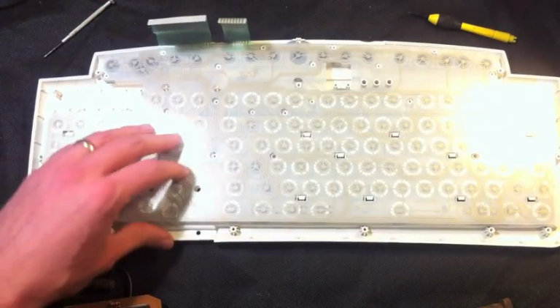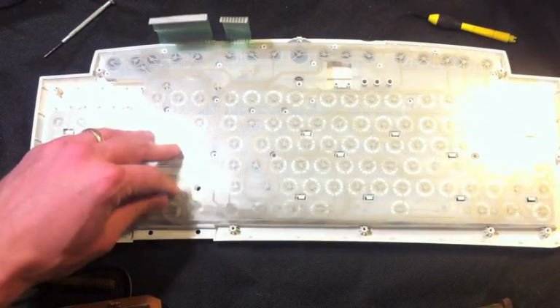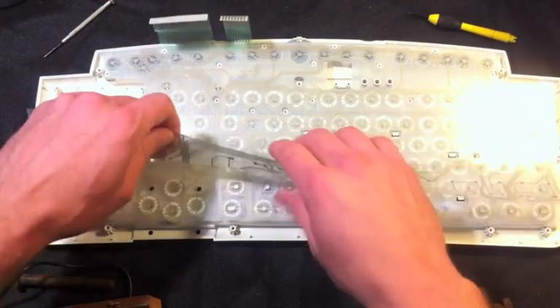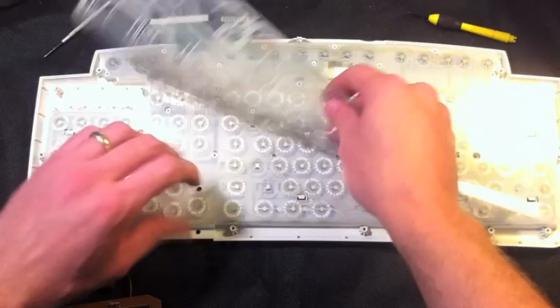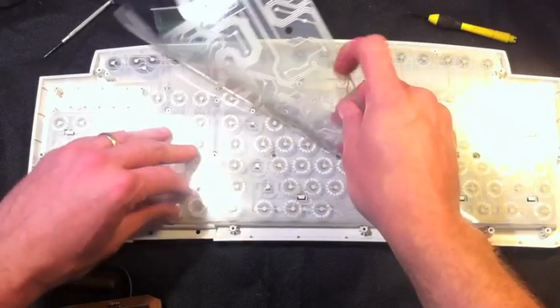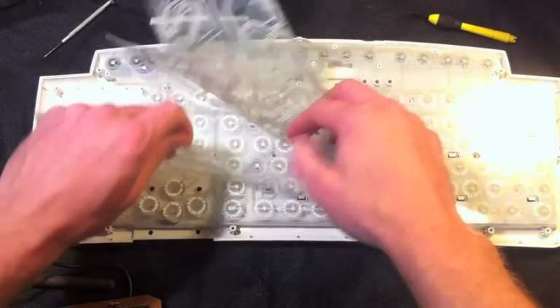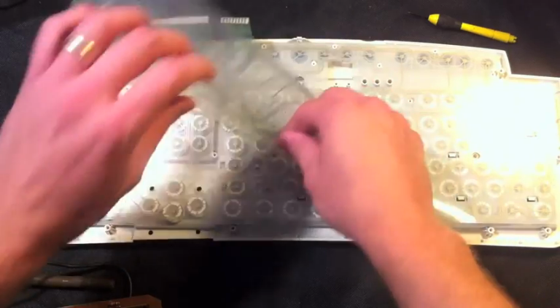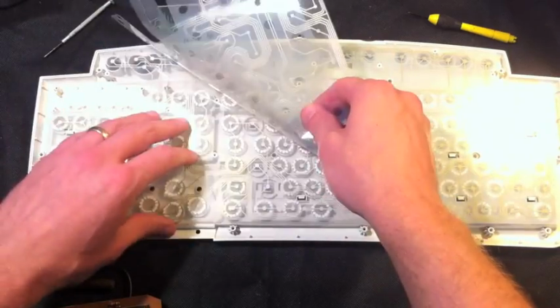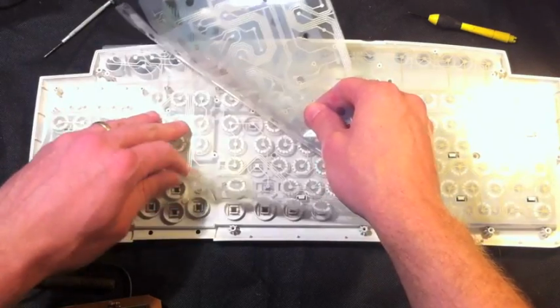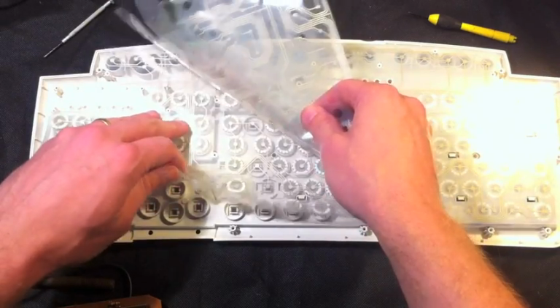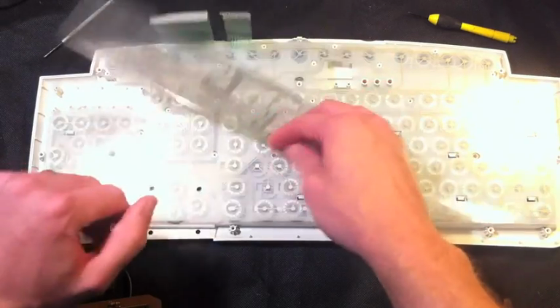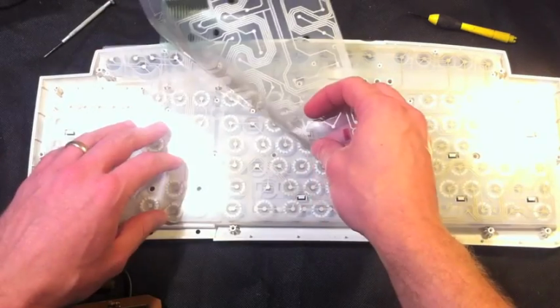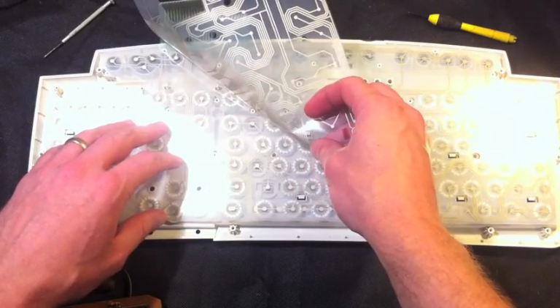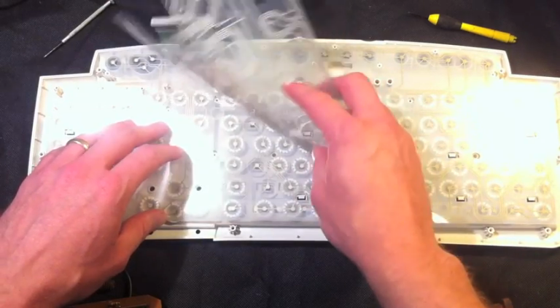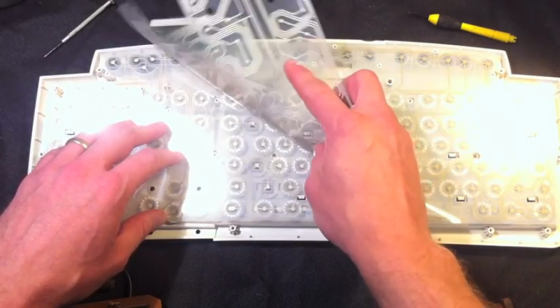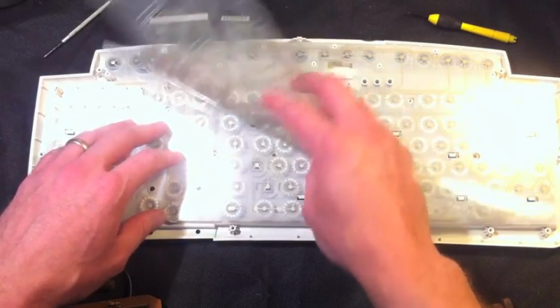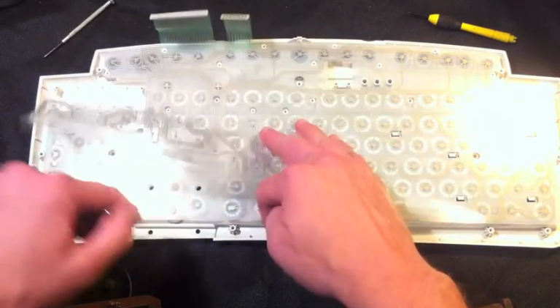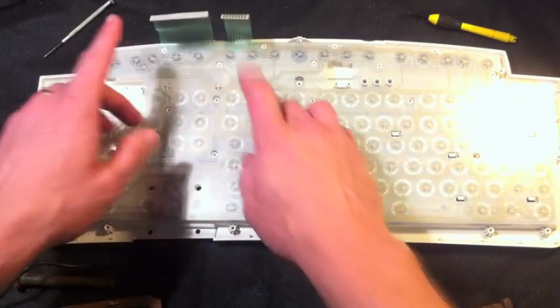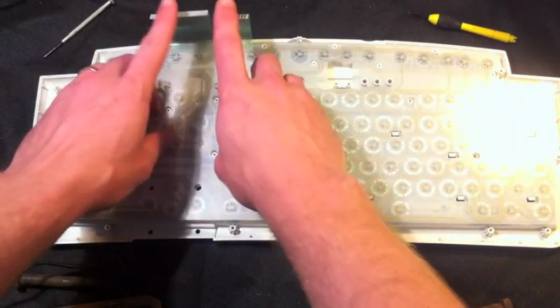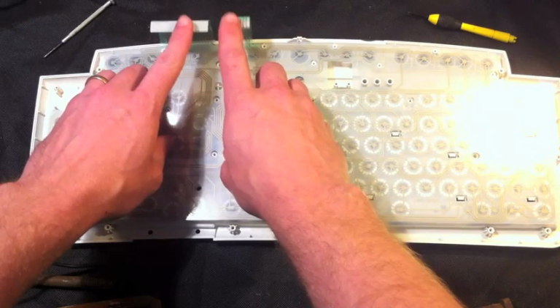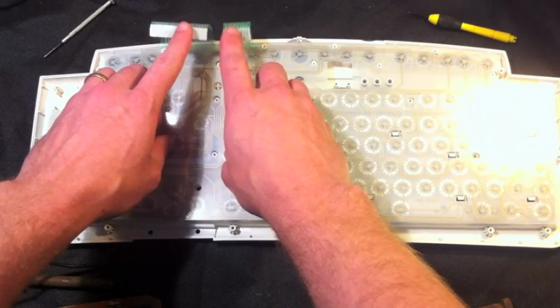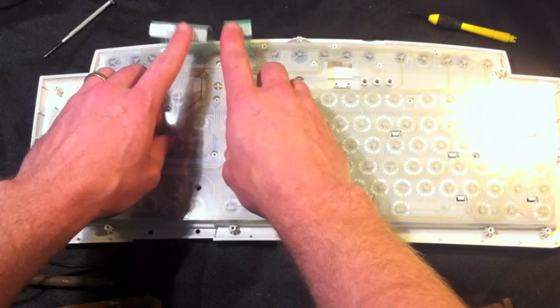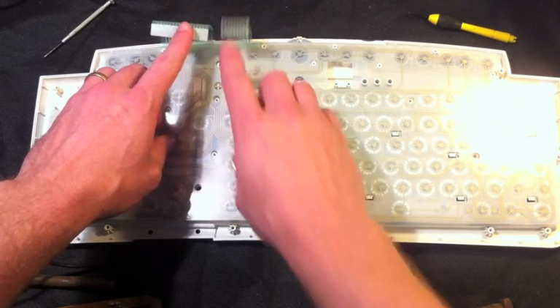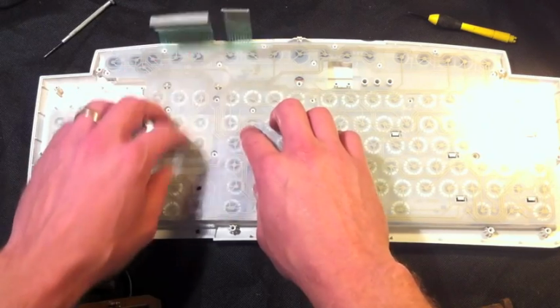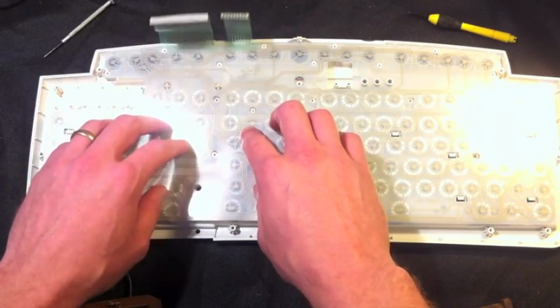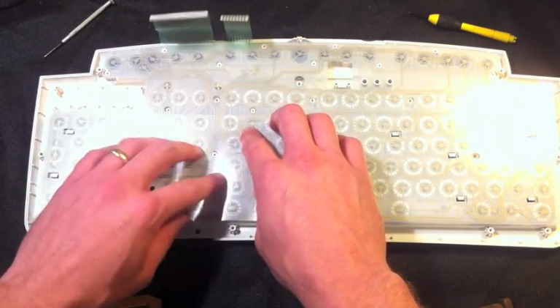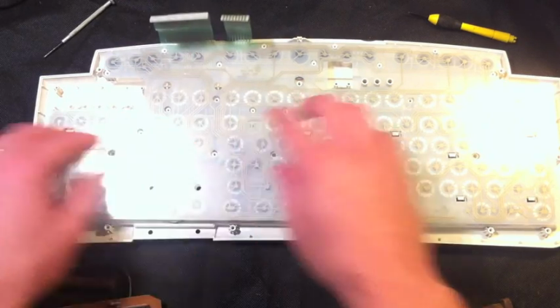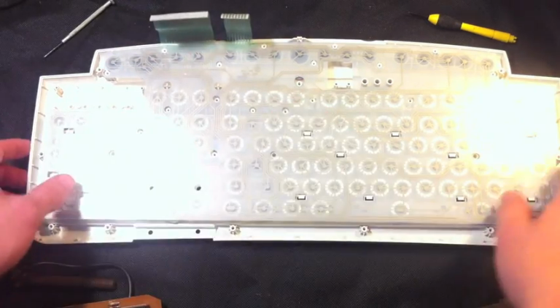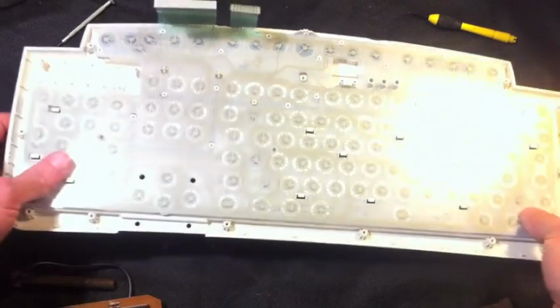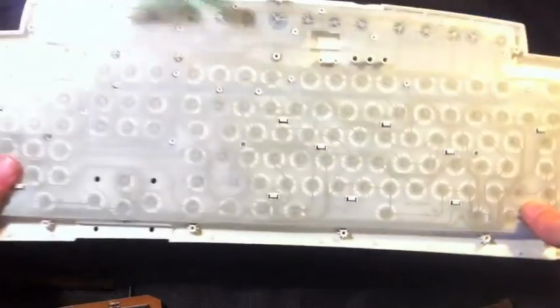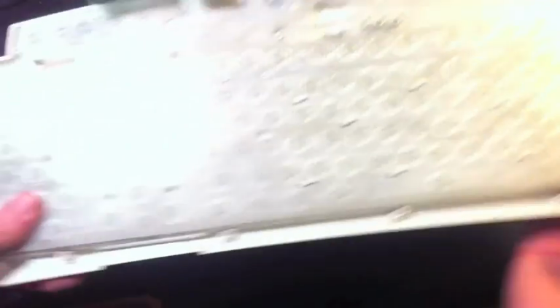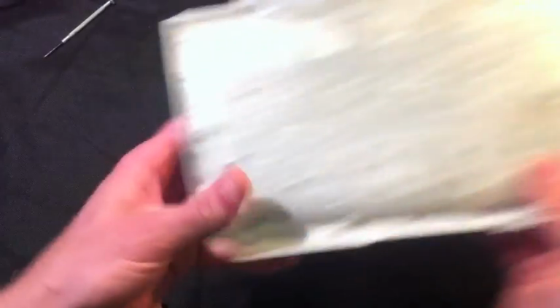Here we see the different layers of the keyboard that actually make contact when we press the keys. In the old days, we'd have to trace all this out to see how they connected and label them, but now we have easier ways to do it.